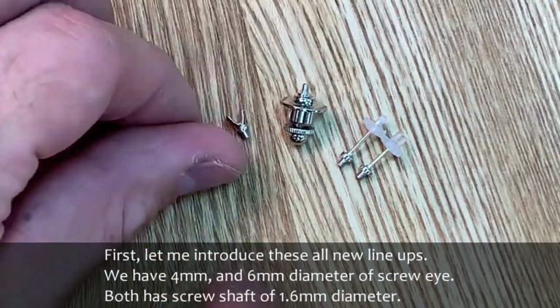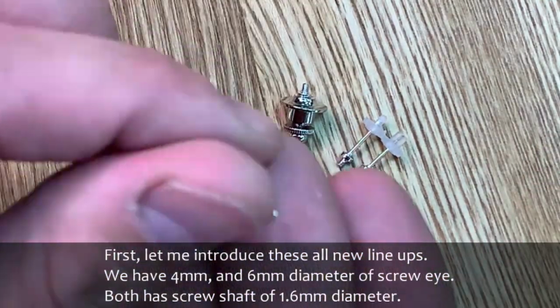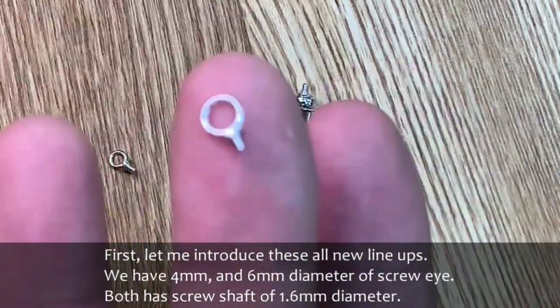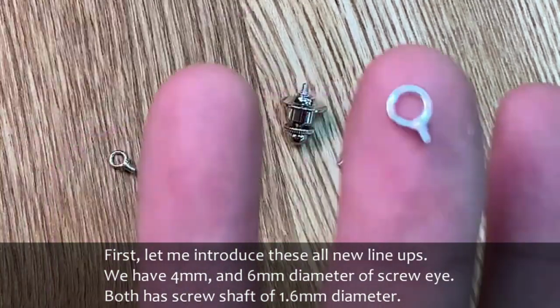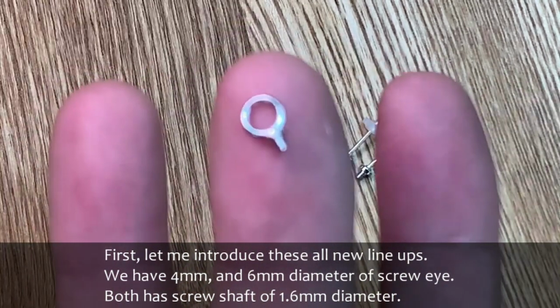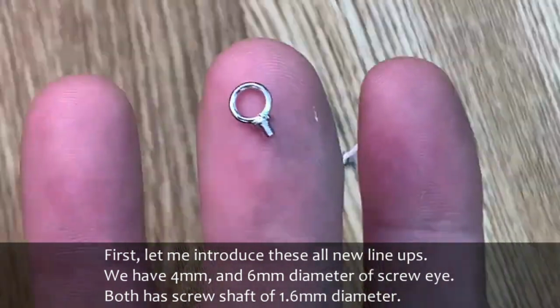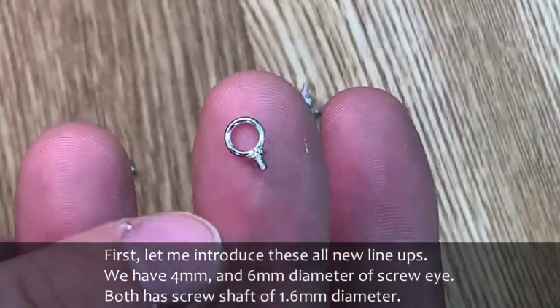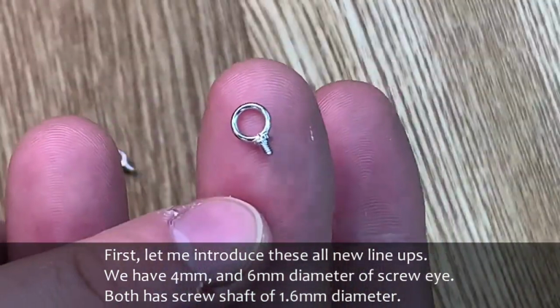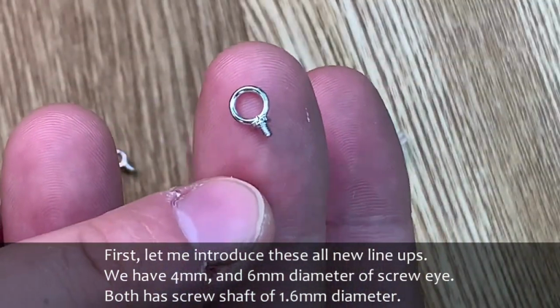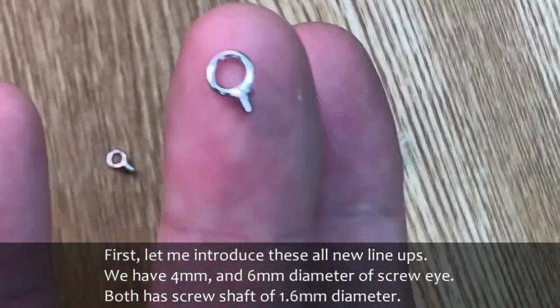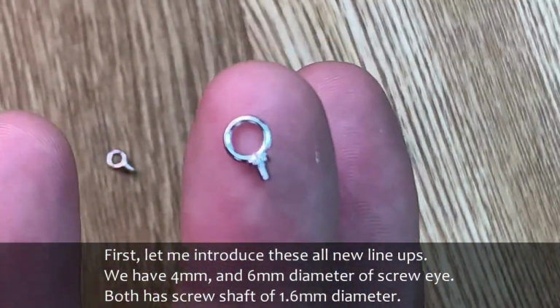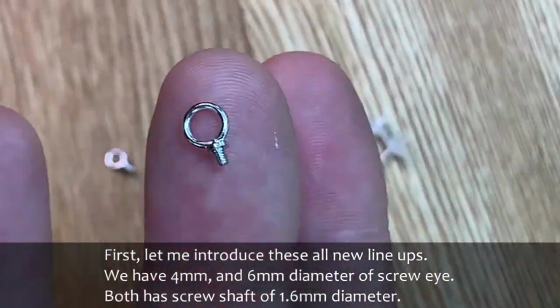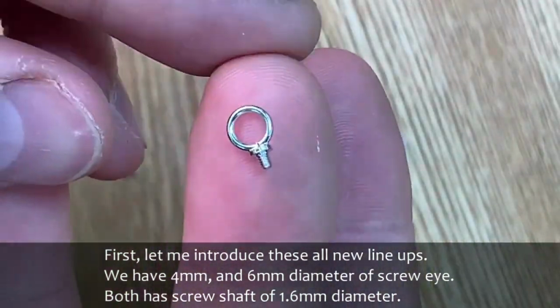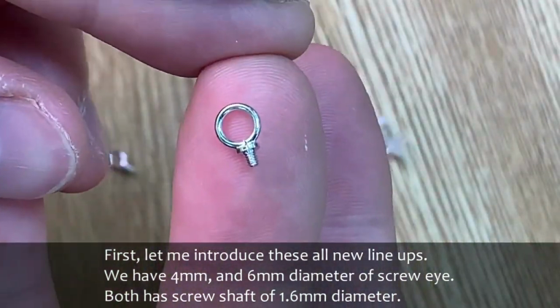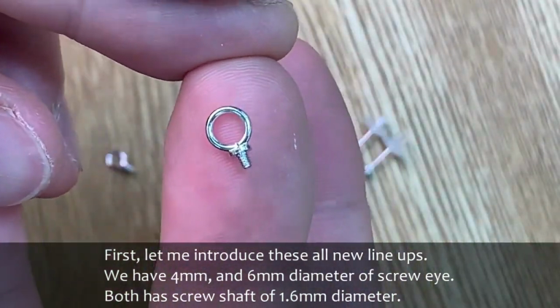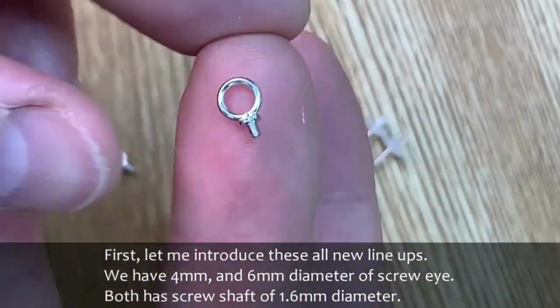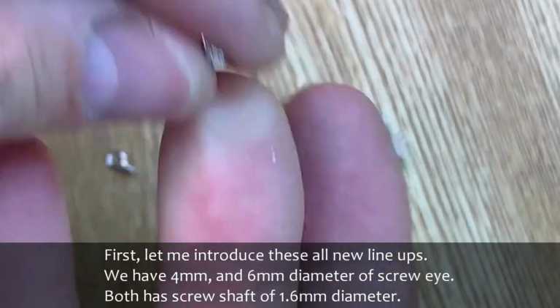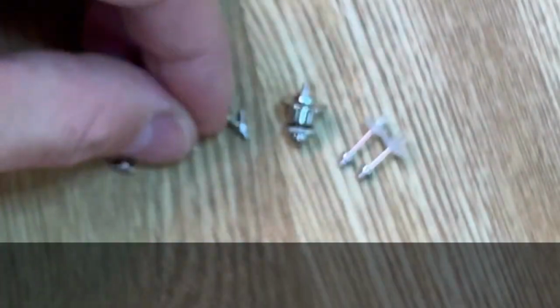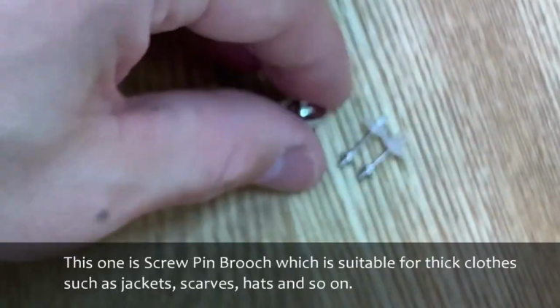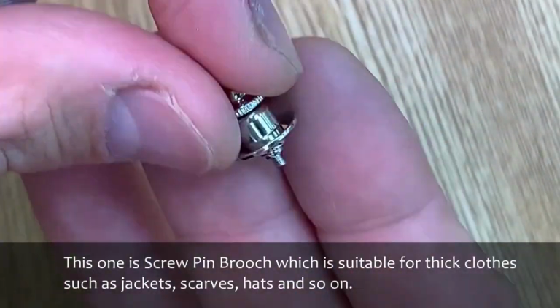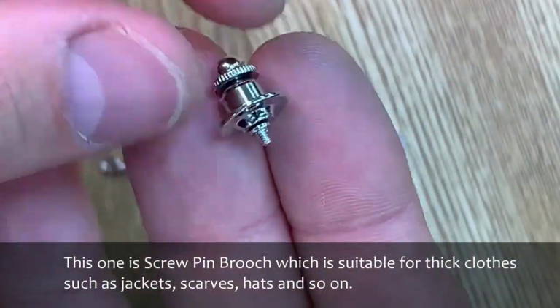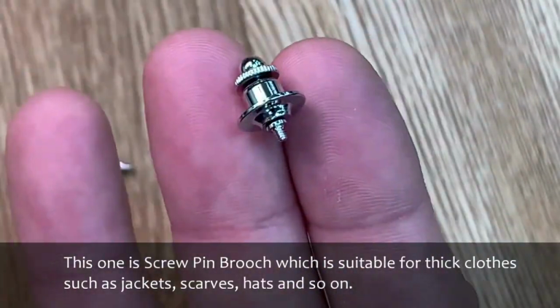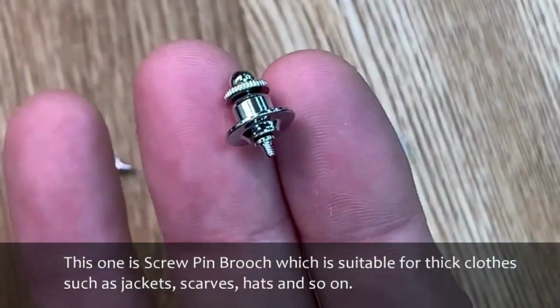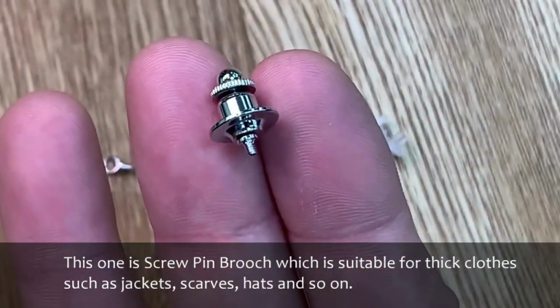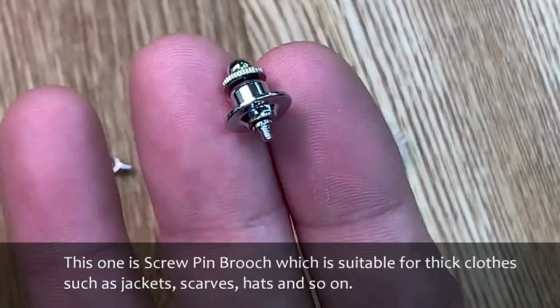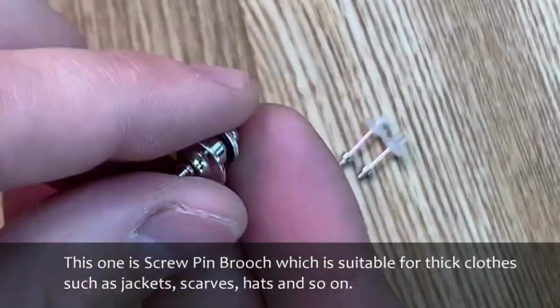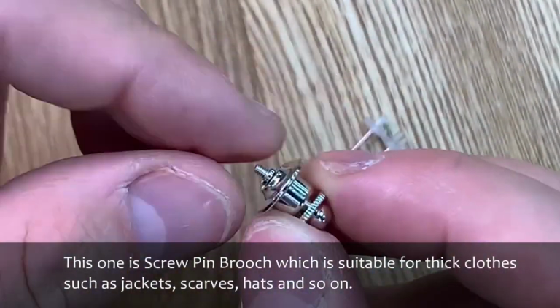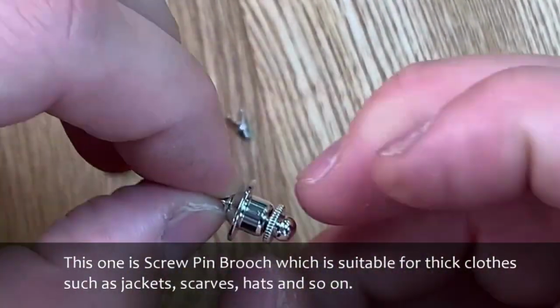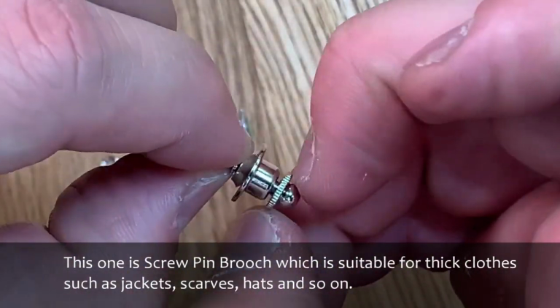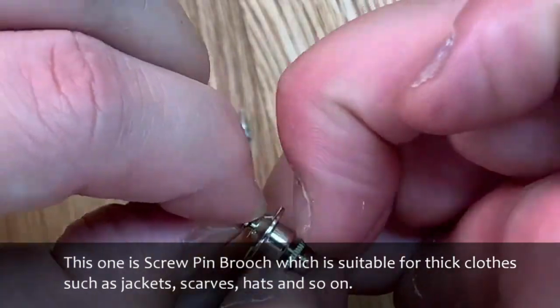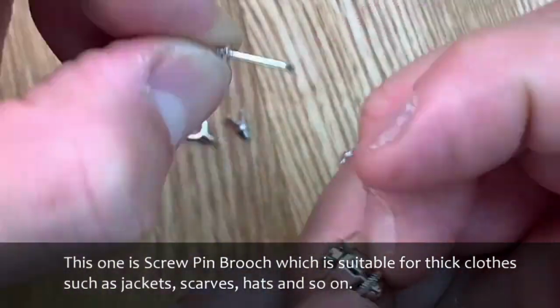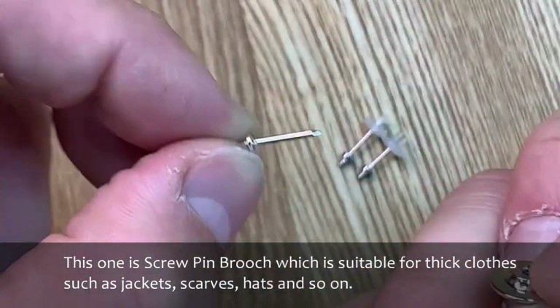We have 4 mm and 6 mm diameter screw eyes. Both have a screw shaft of 1.6 mm diameter. This one is a screw pin broach which is suitable for thick clothes such as jackets, scarves, bags, and so on.